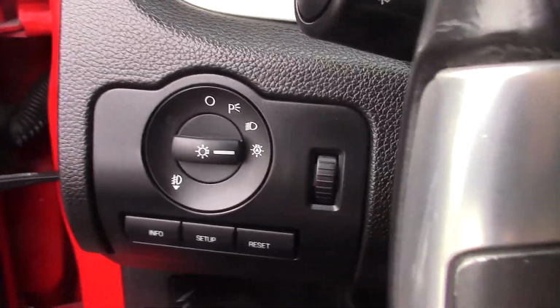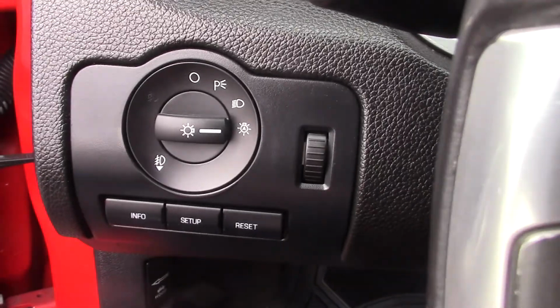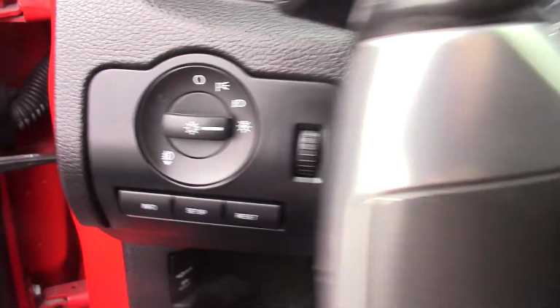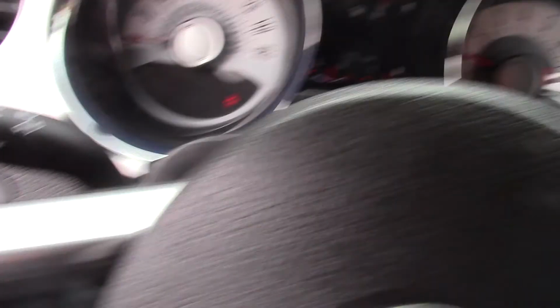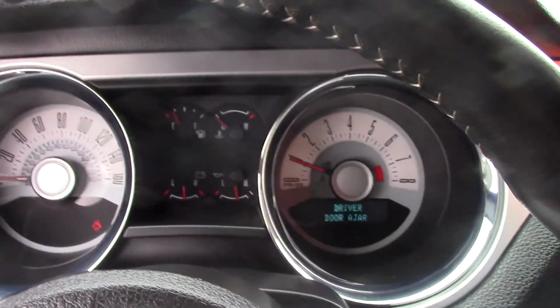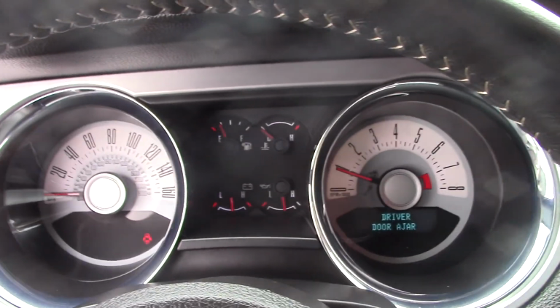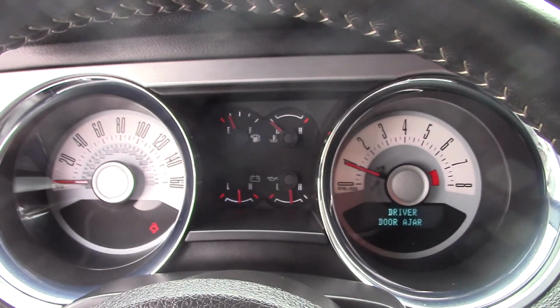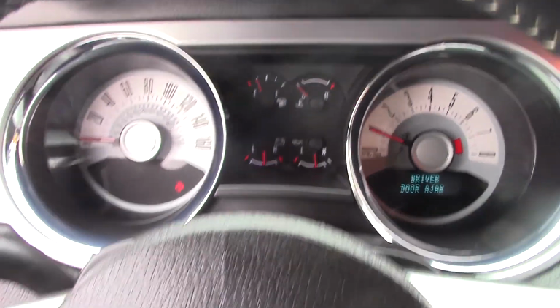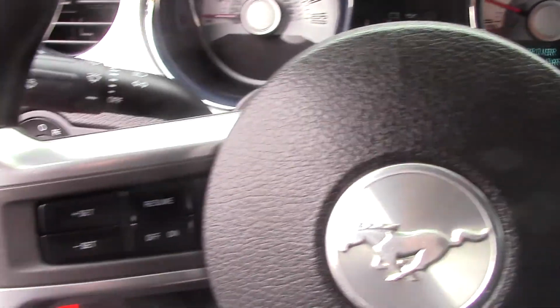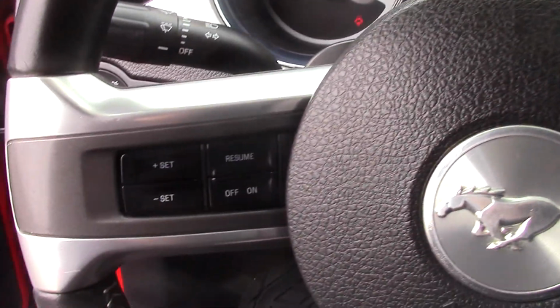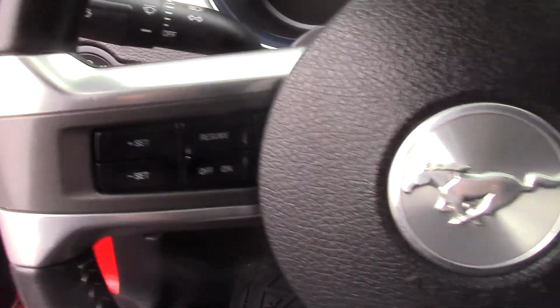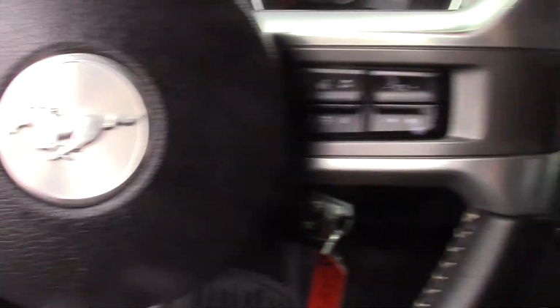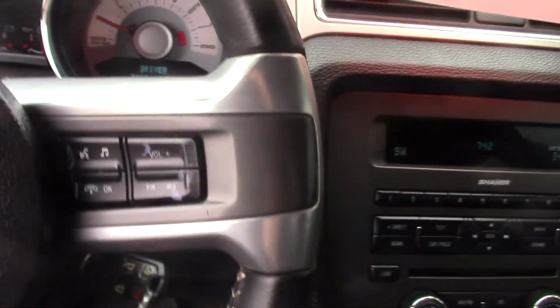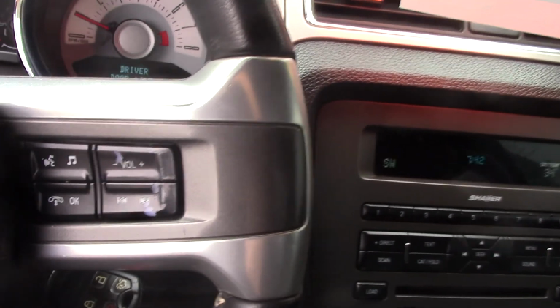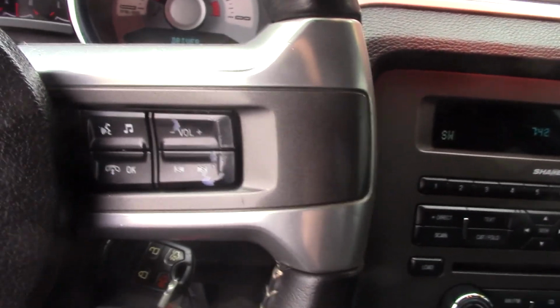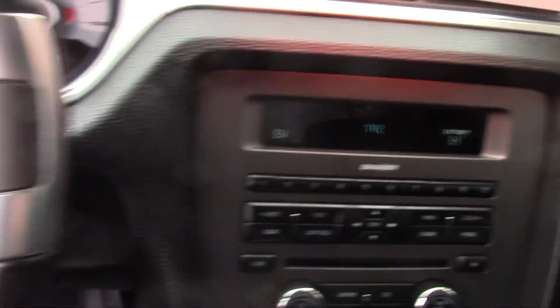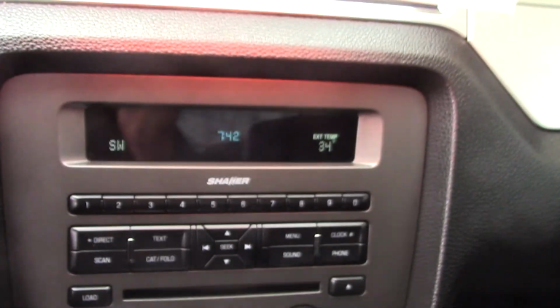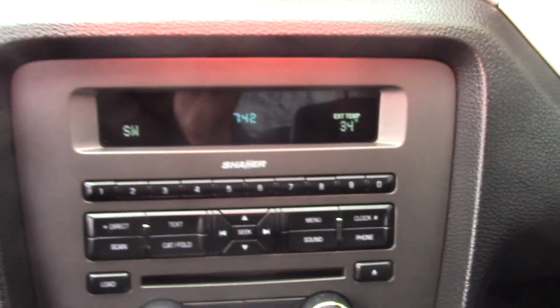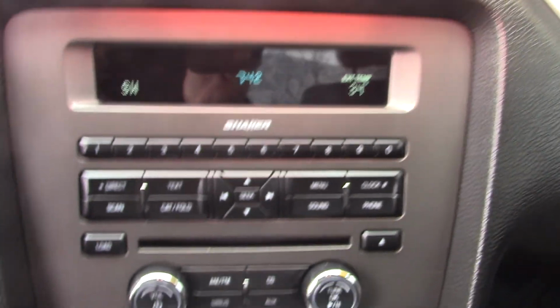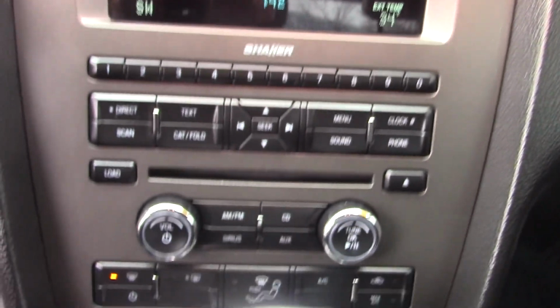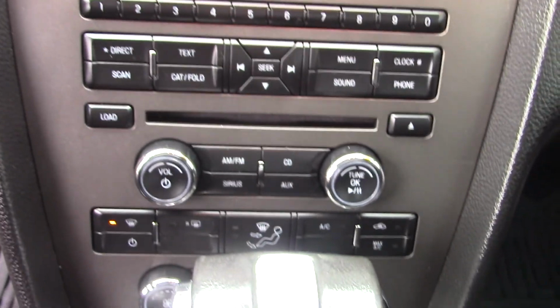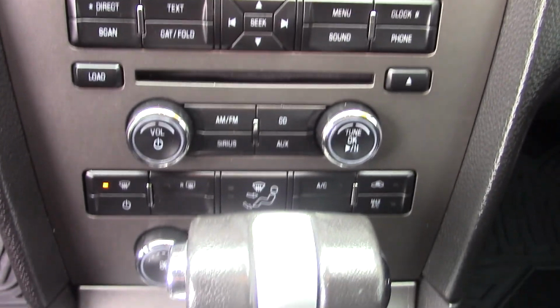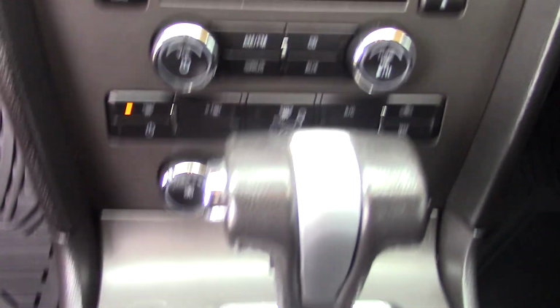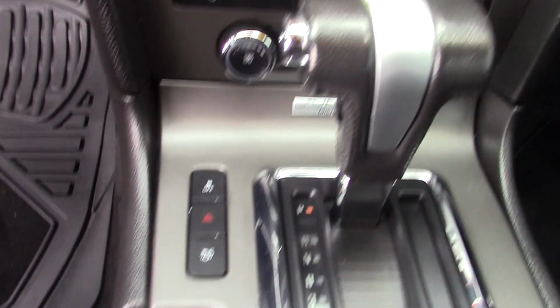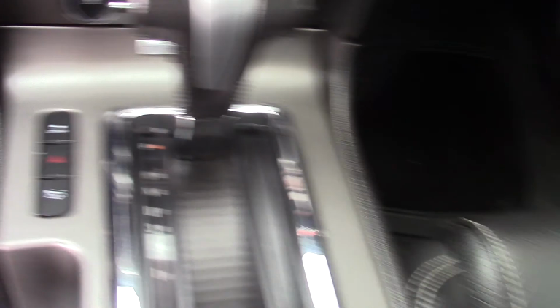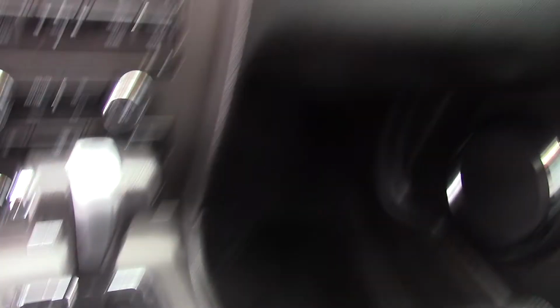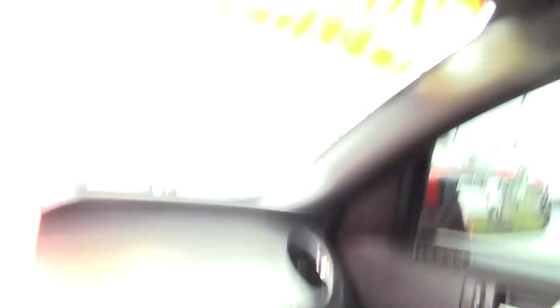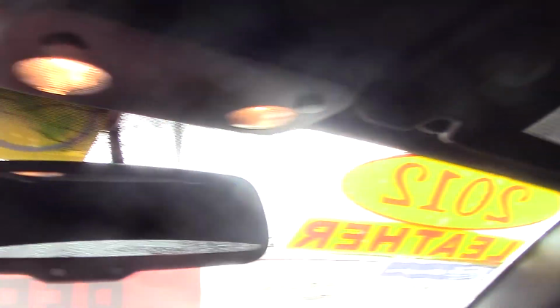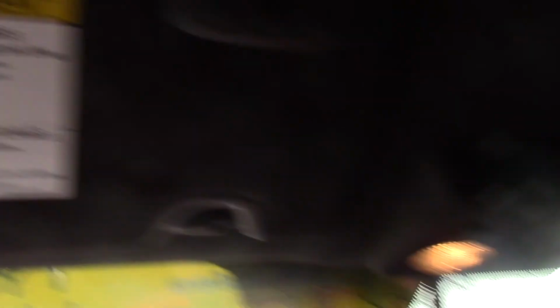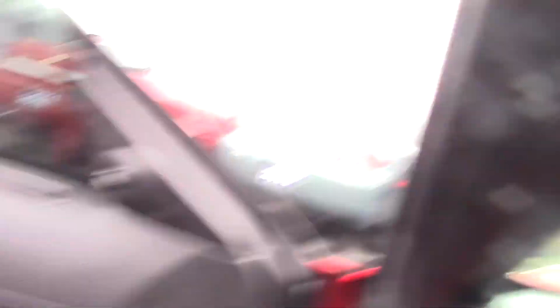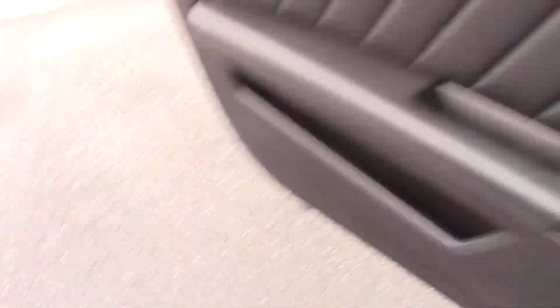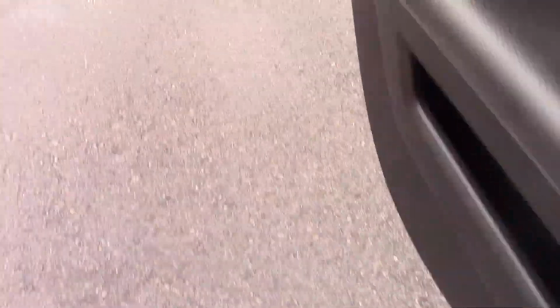Automatic headlights, cruise control. Looks like Bluetooth and voice command, CD player, and a garage door opener on the visor.